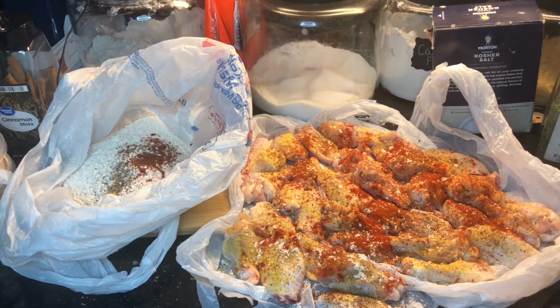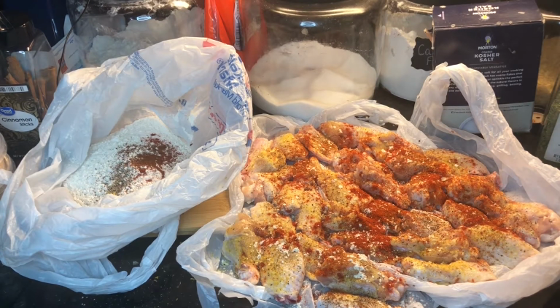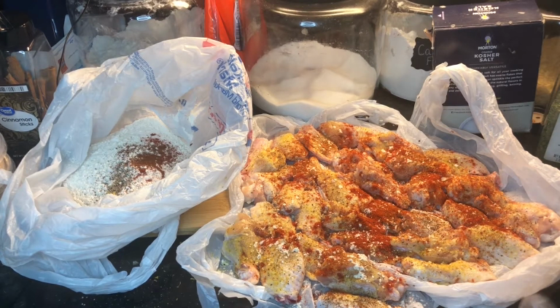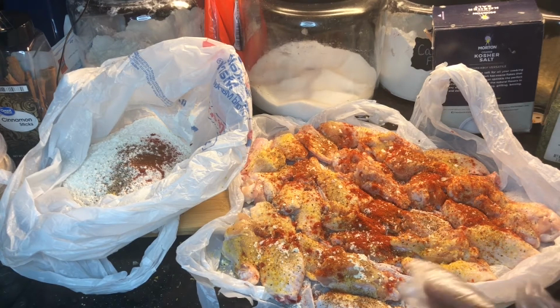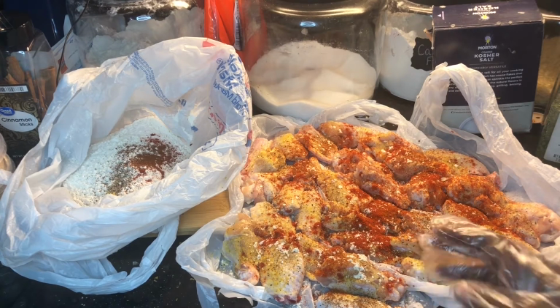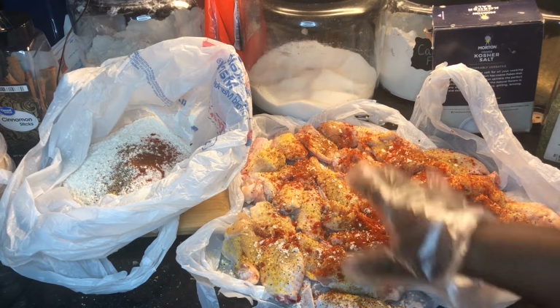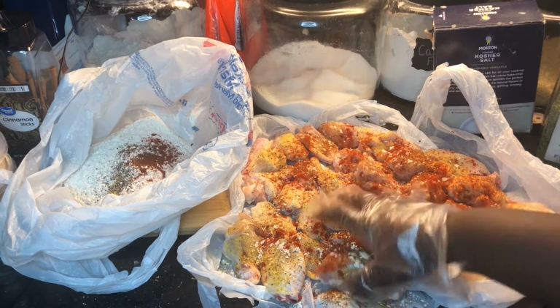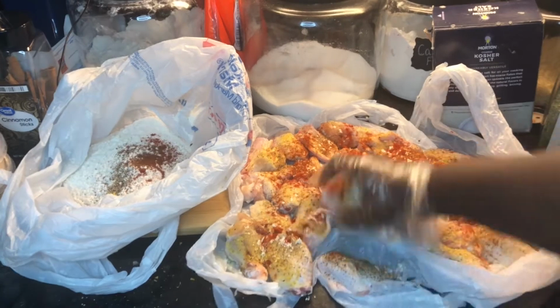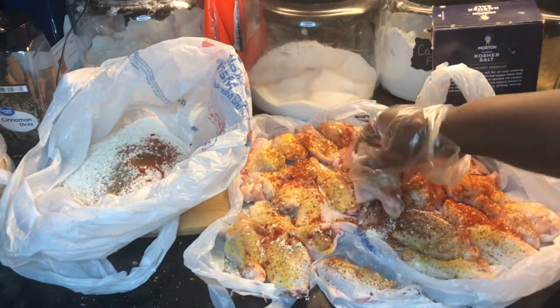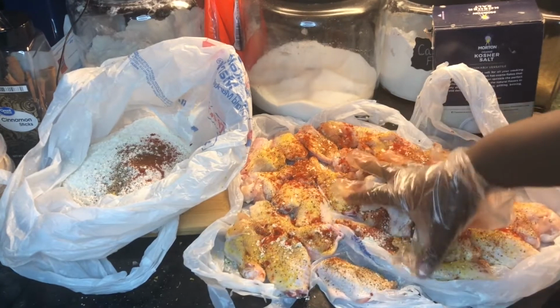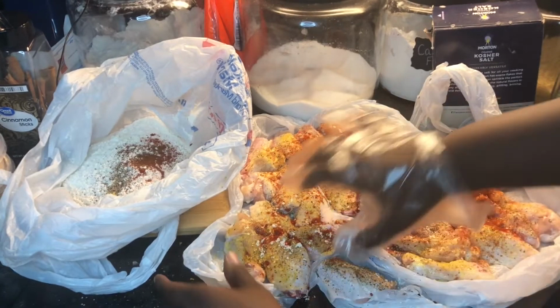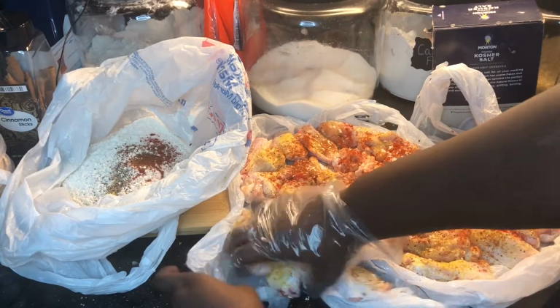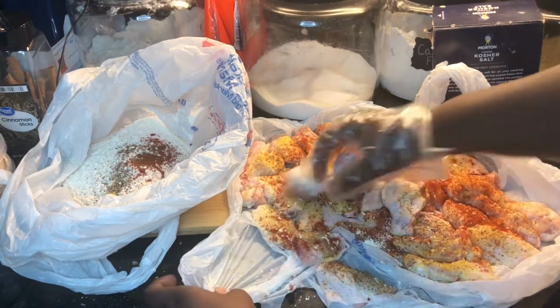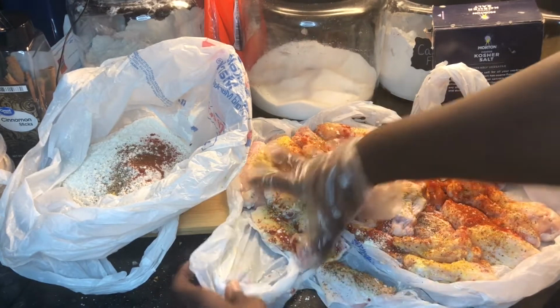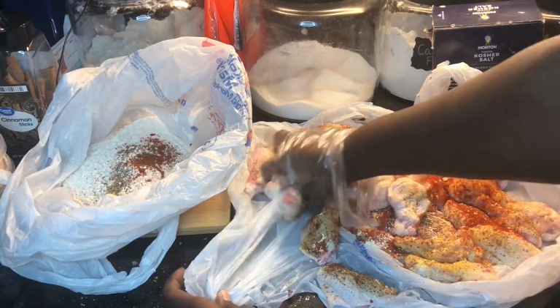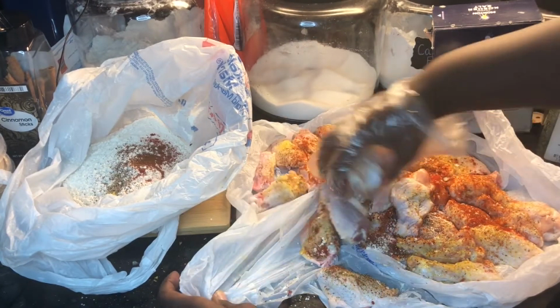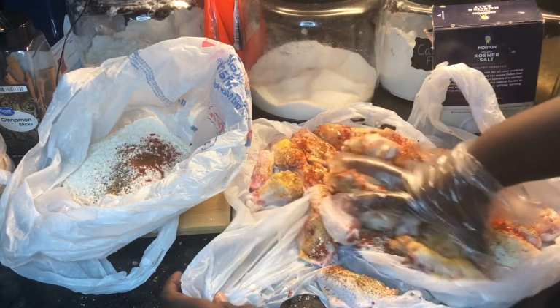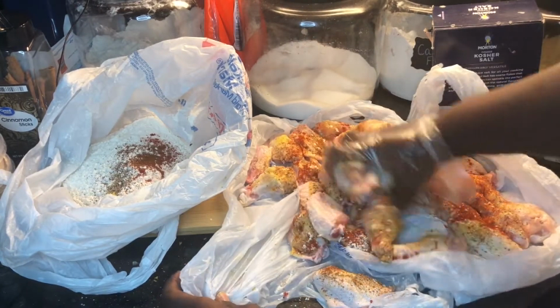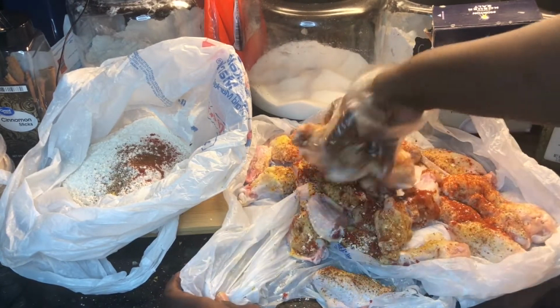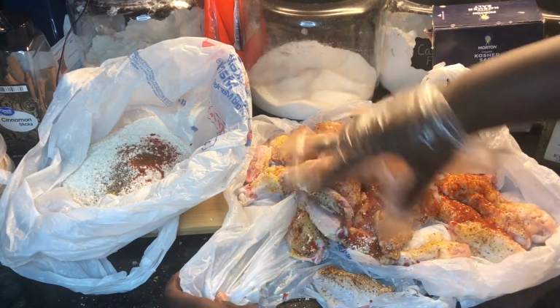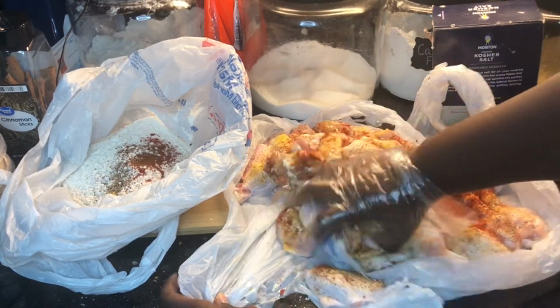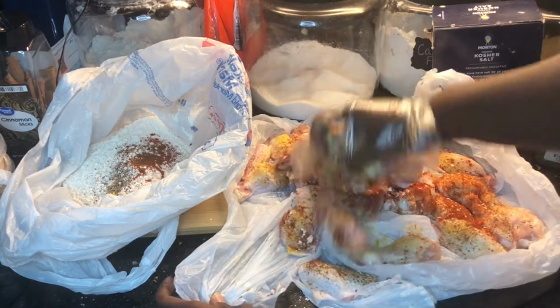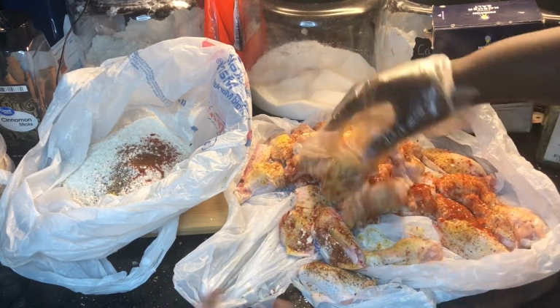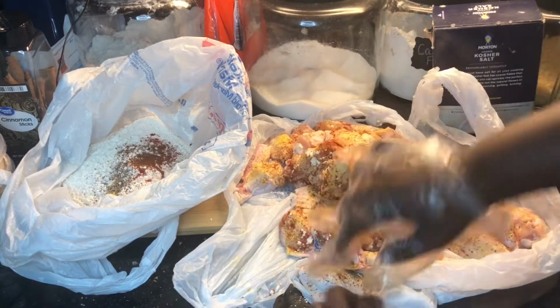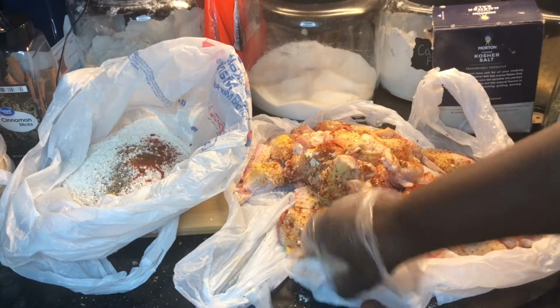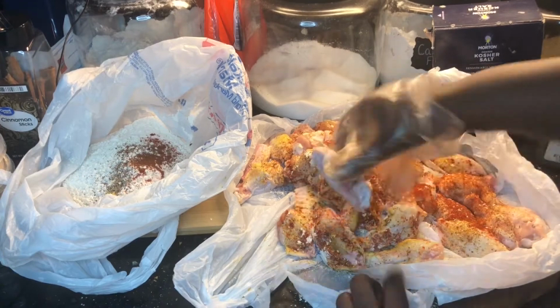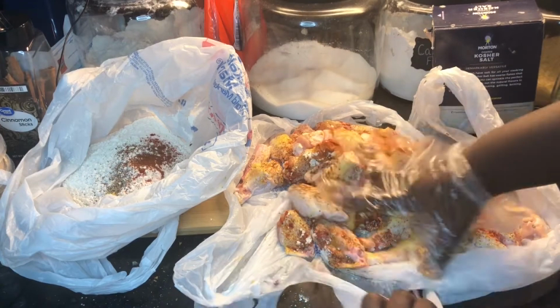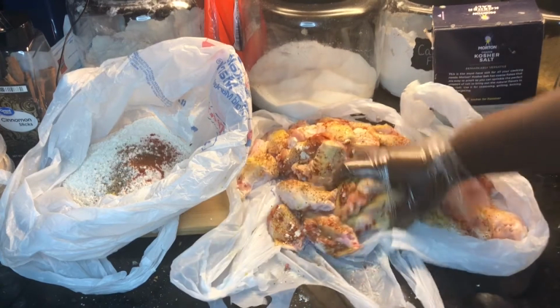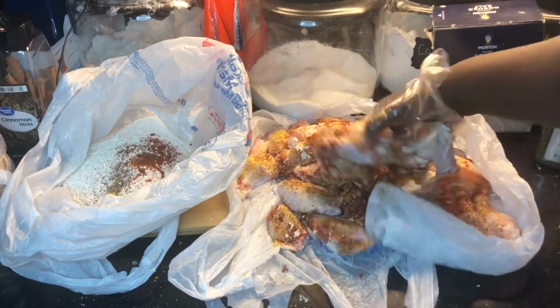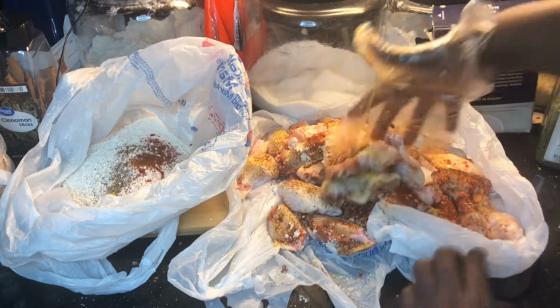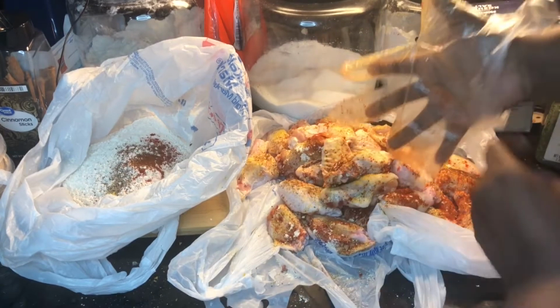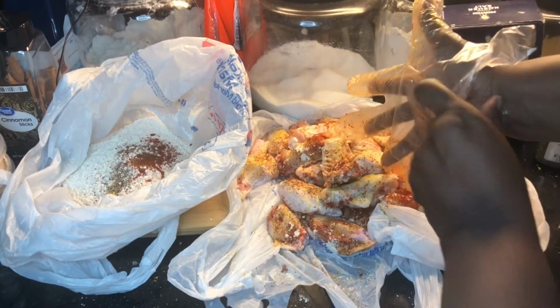What I'm going to do now is just mix my chicken up using my hands so I can make sure both sides are covered evenly with the spices.